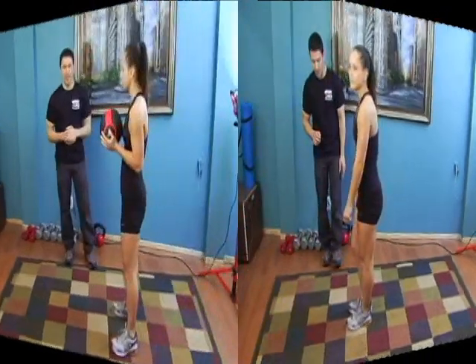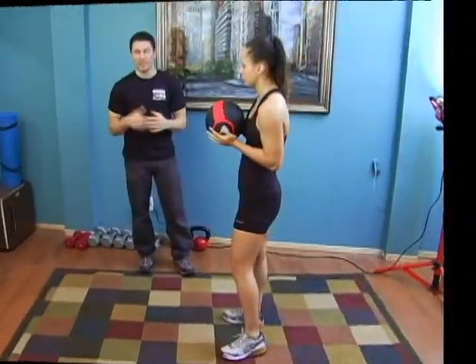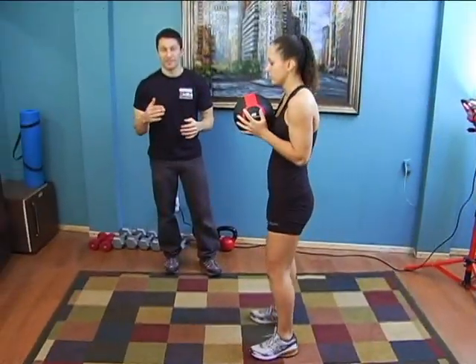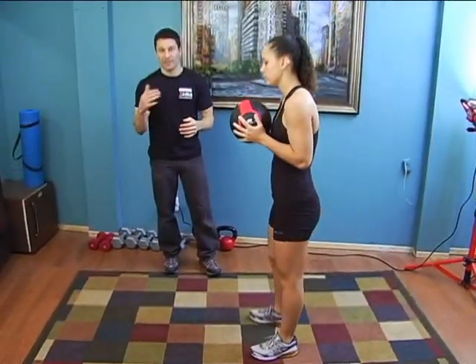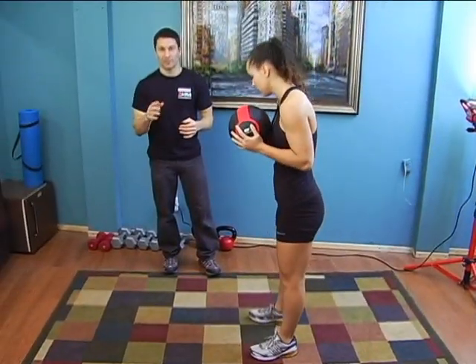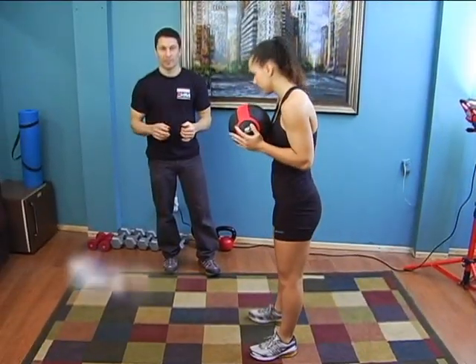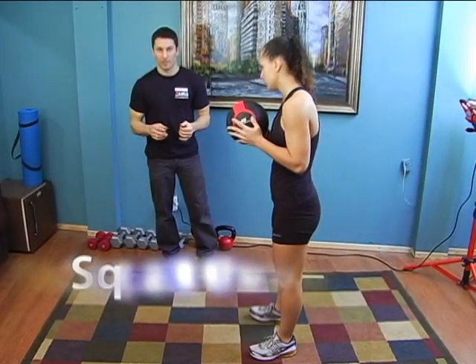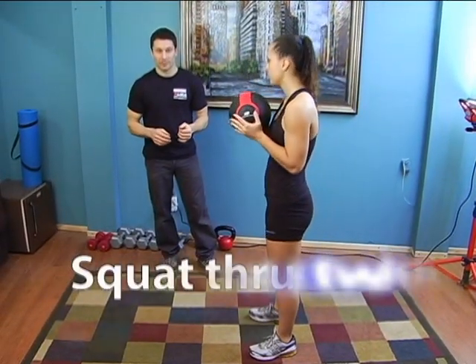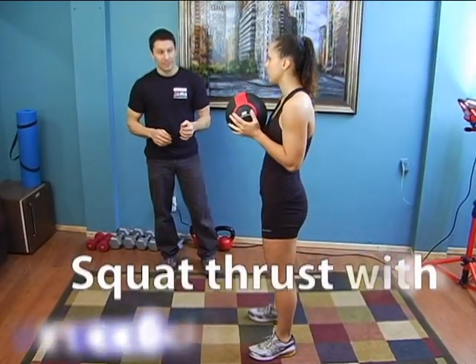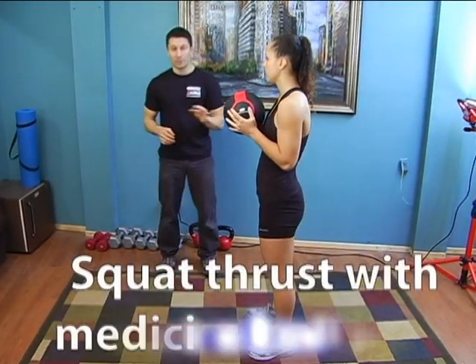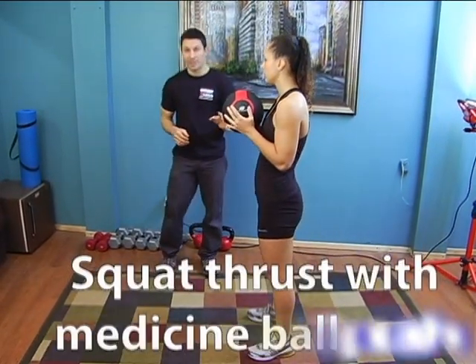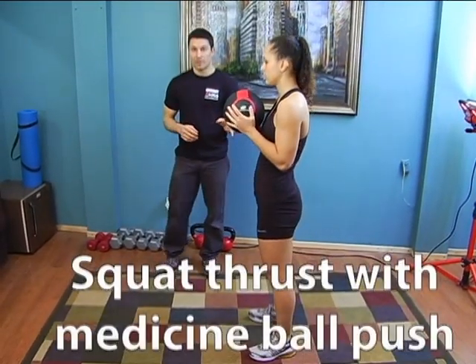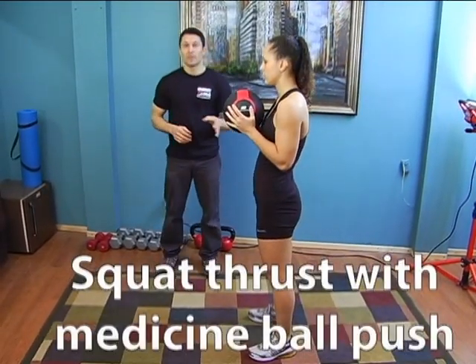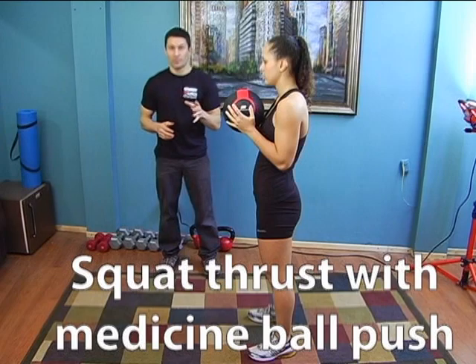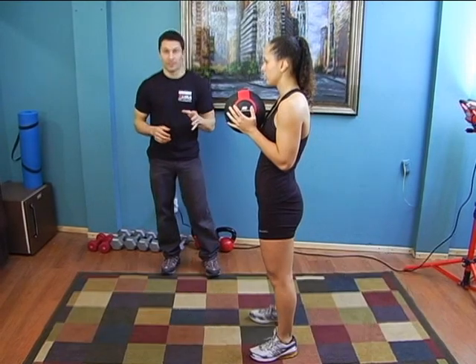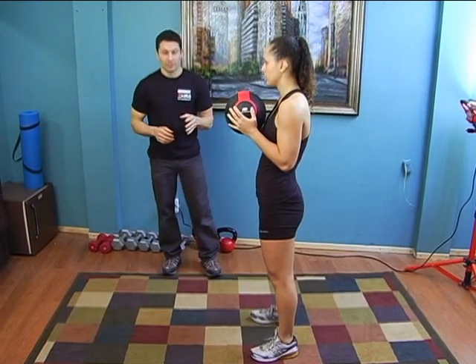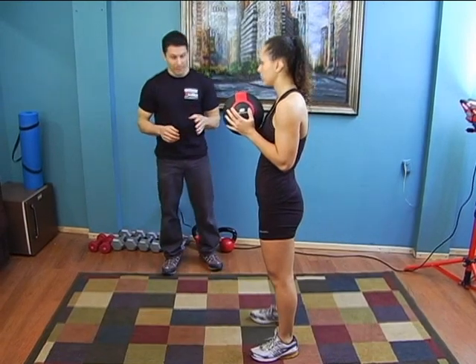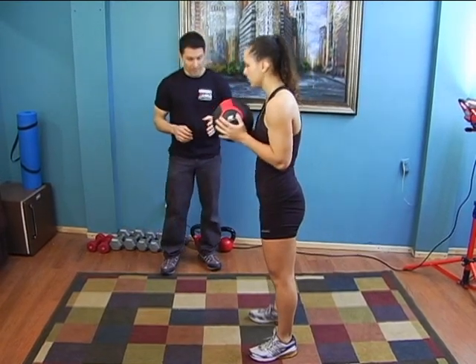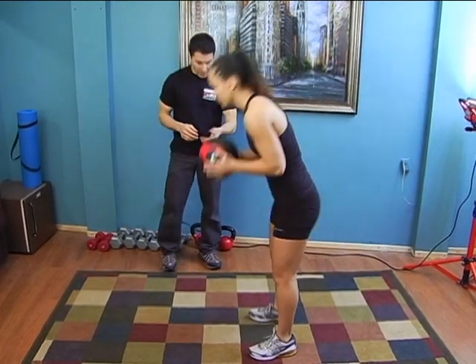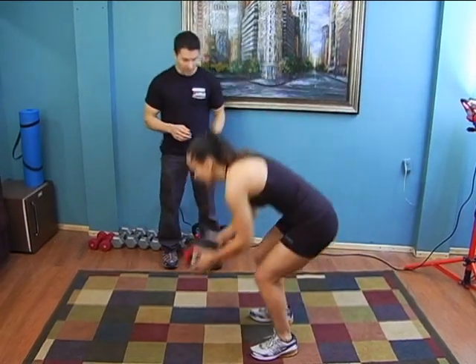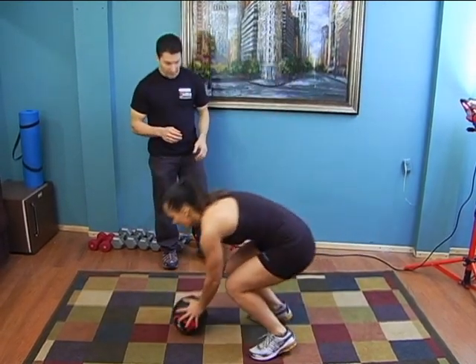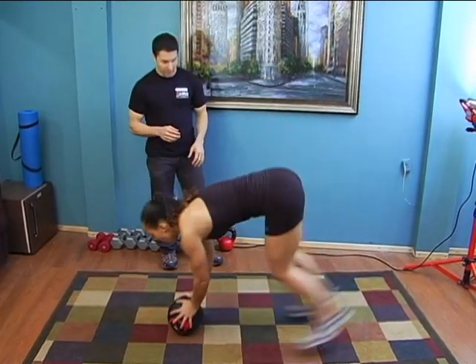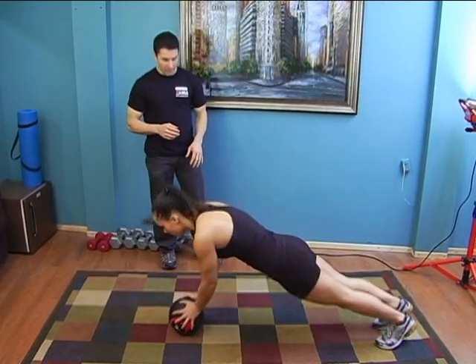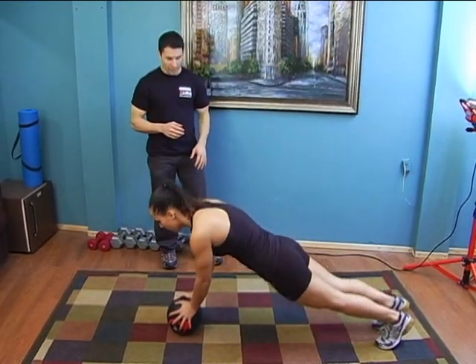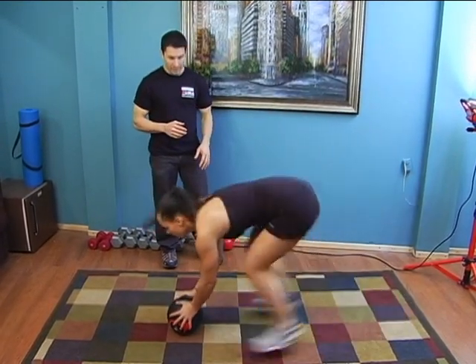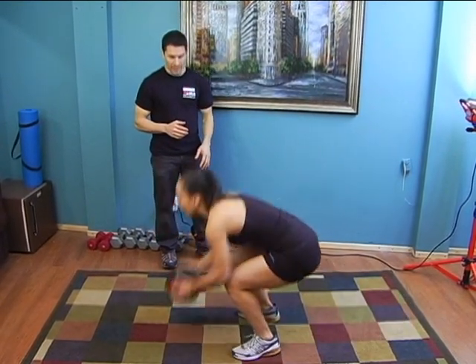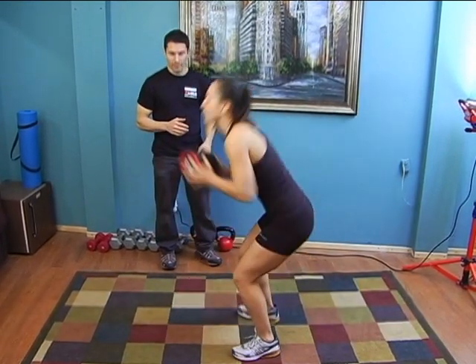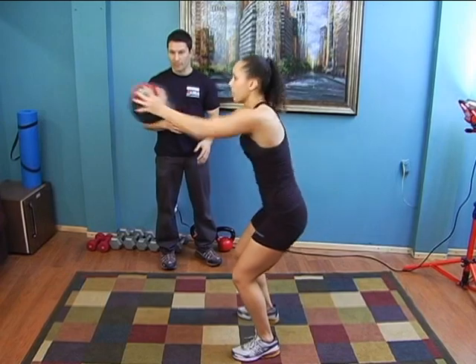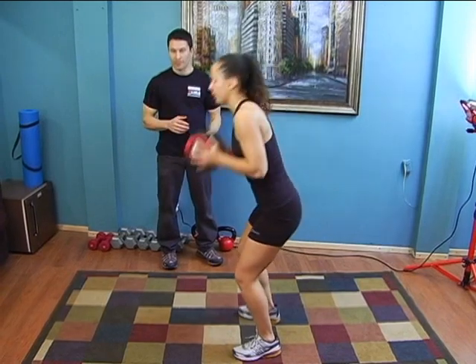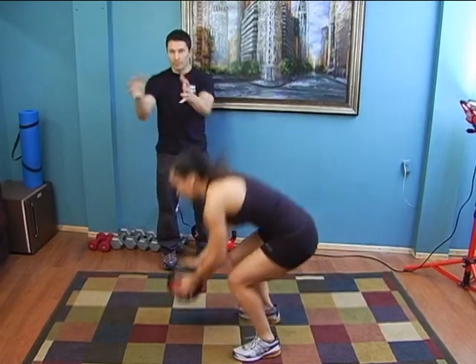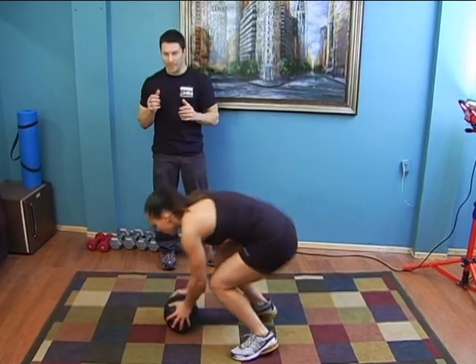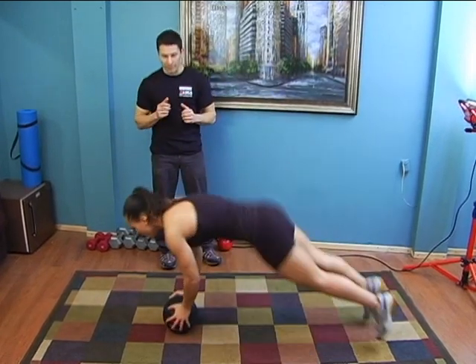An advanced version of the squat thrust is to do it with the medicine ball with a push. Raquel is going to demonstrate it for us. Squat thrust, come back, push. She's going to push the ball back and forward.